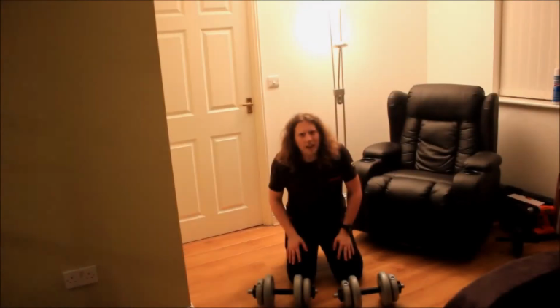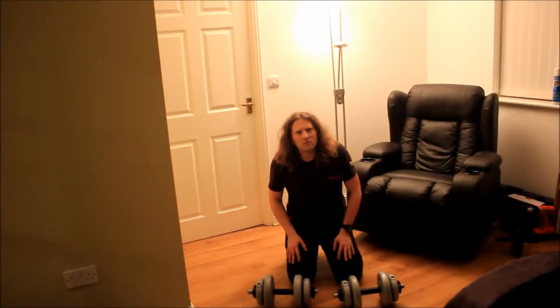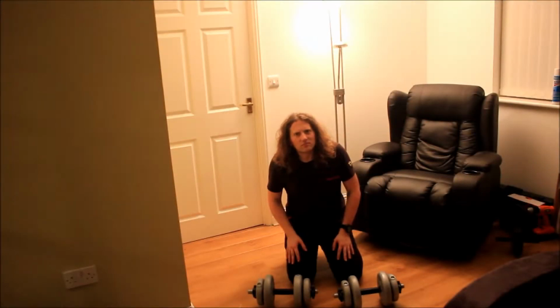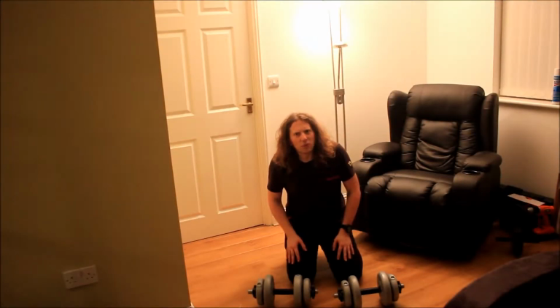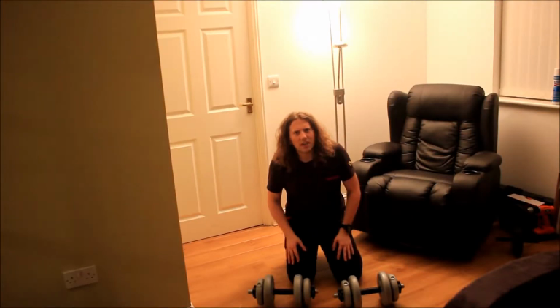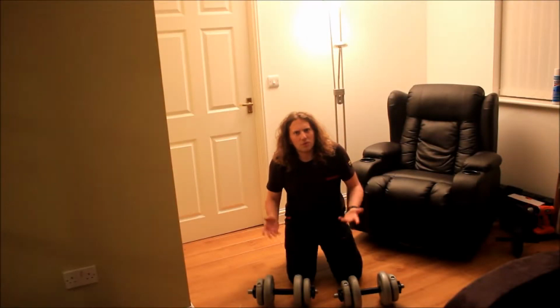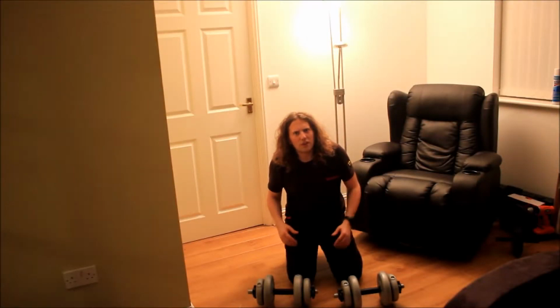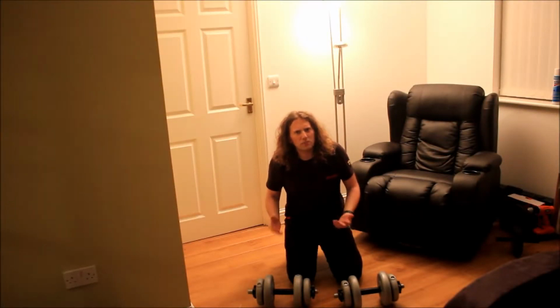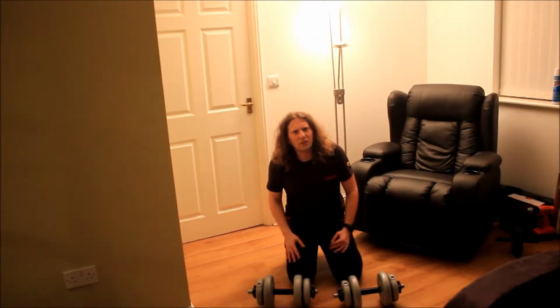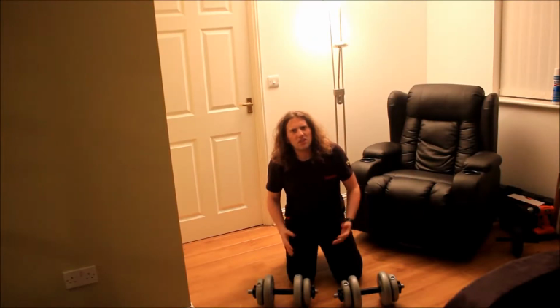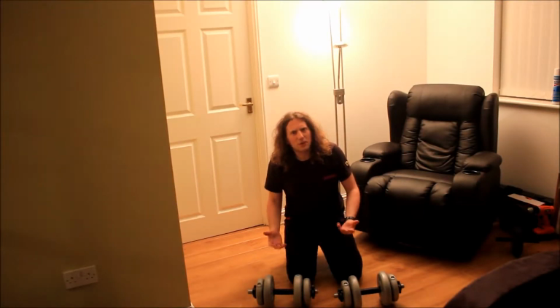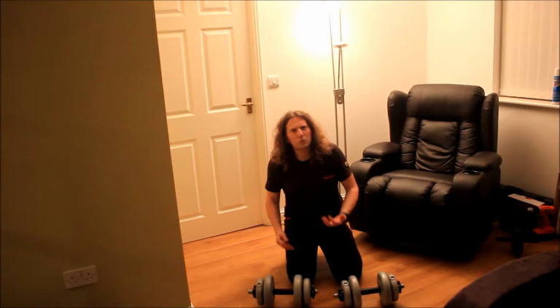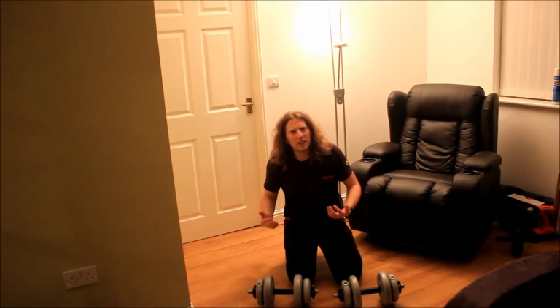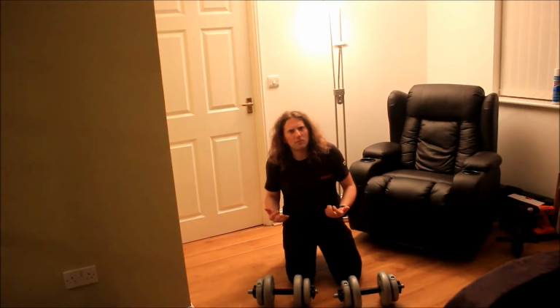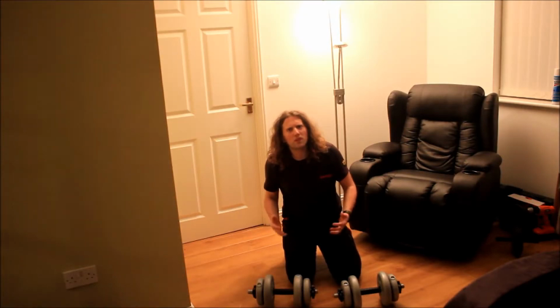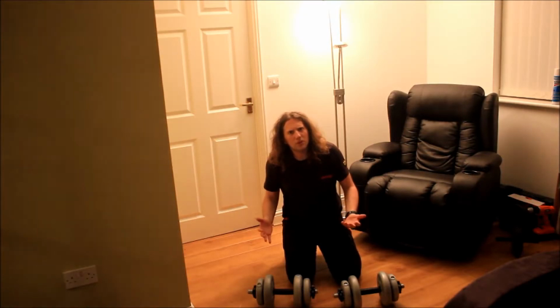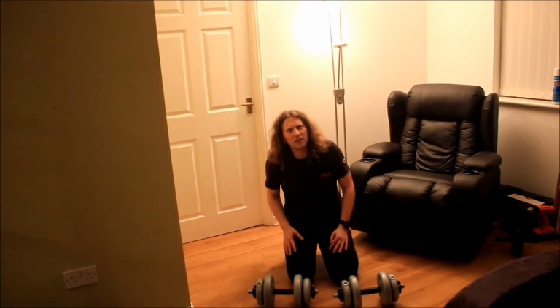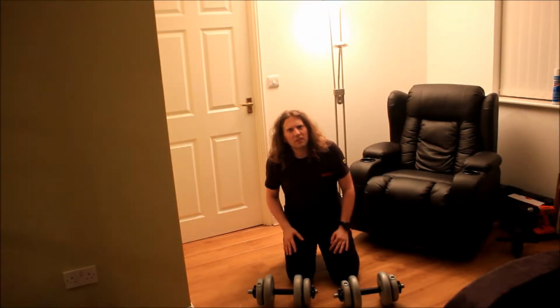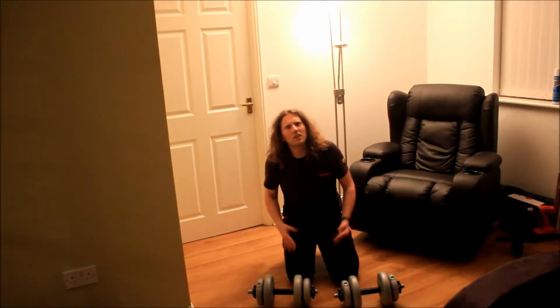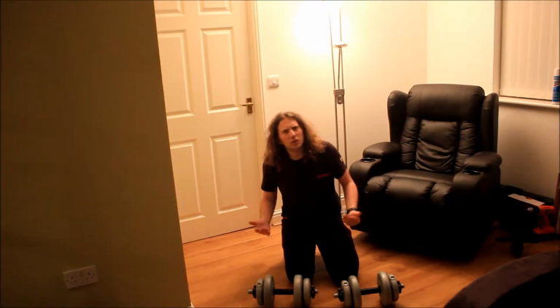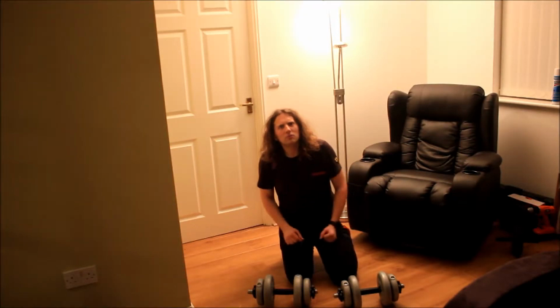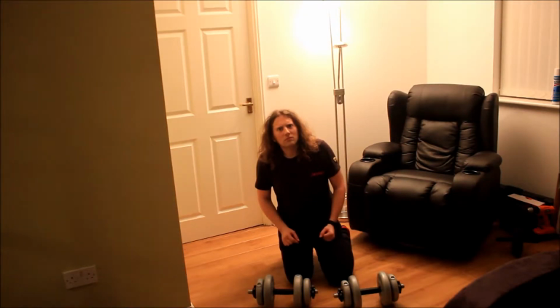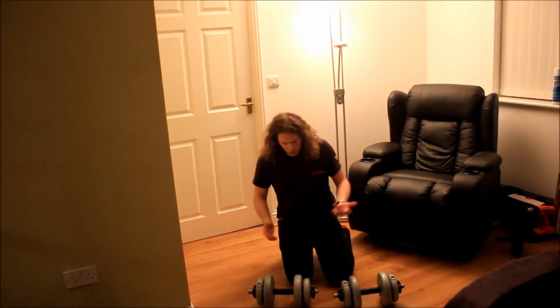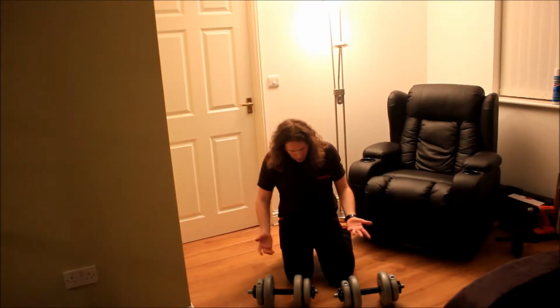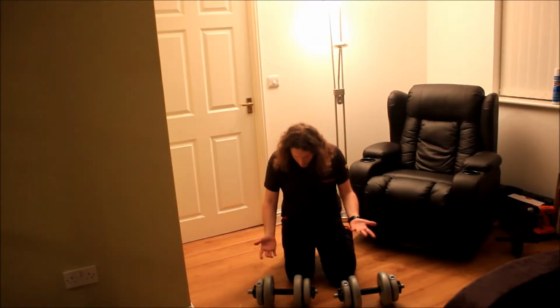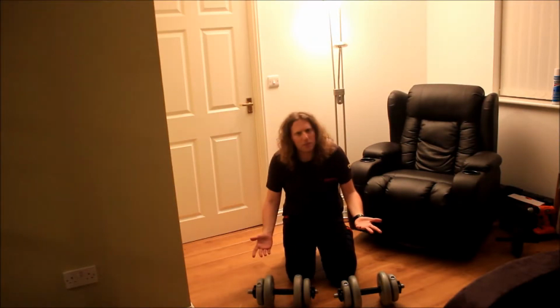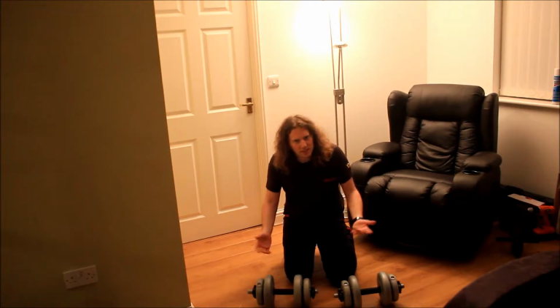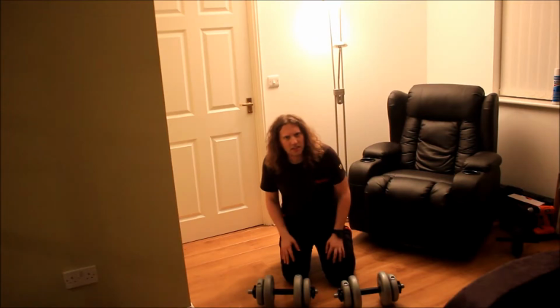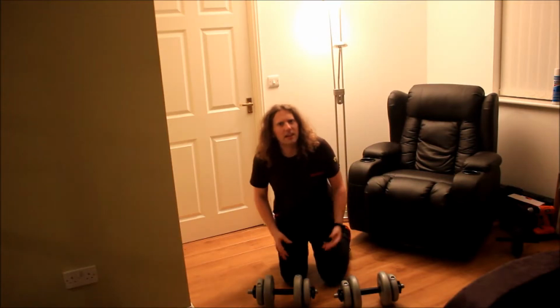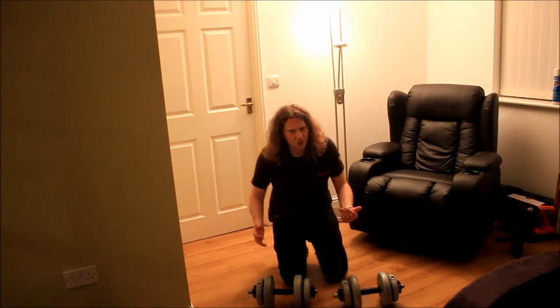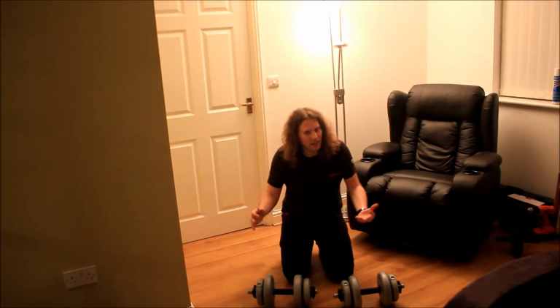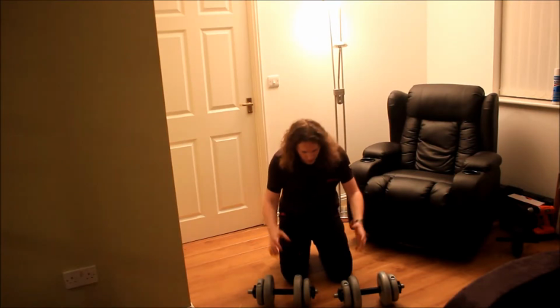Hello! I thought today I would demonstrate a good method for using dumbbells to improve that all-important upper body strength. So here's what you do. You get a couple of dumbbells like this, pretty standard, and you do as follows.